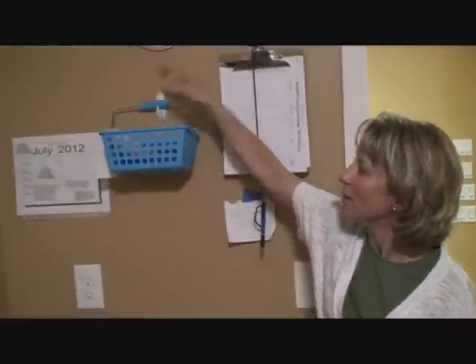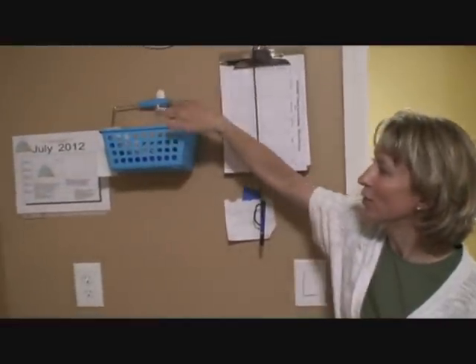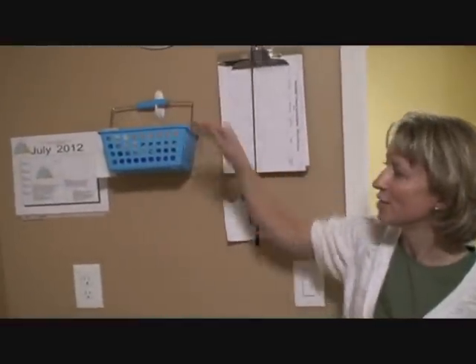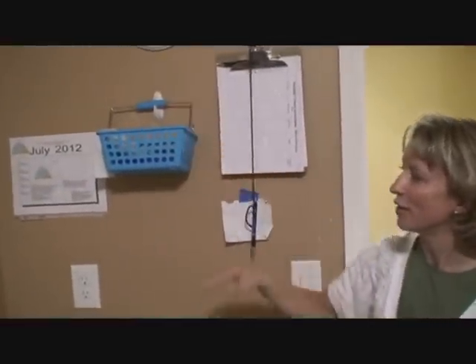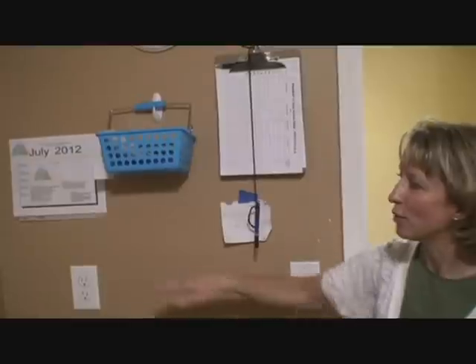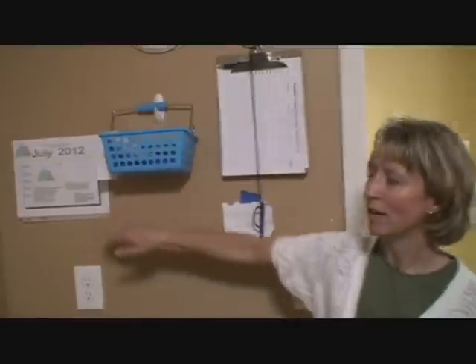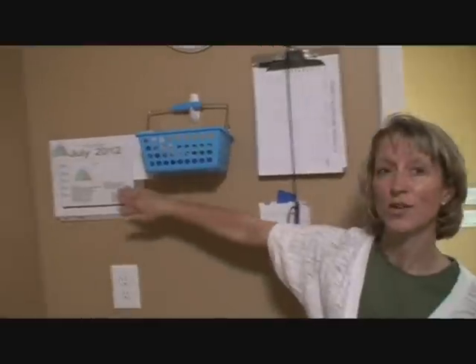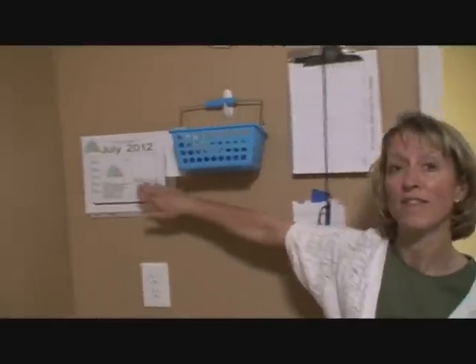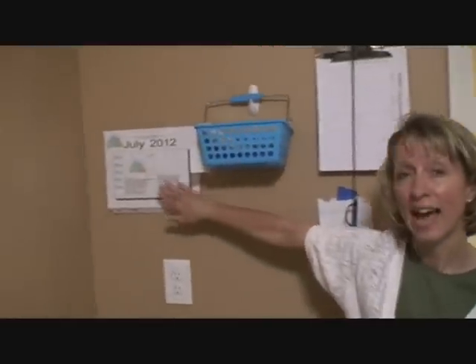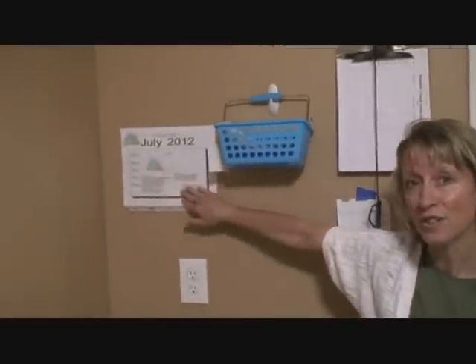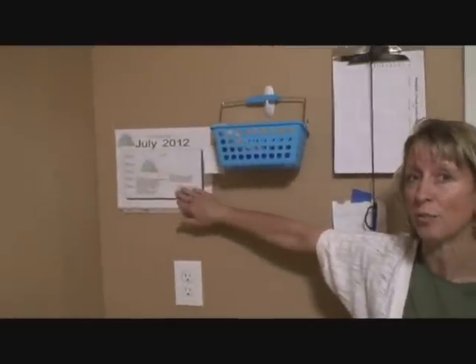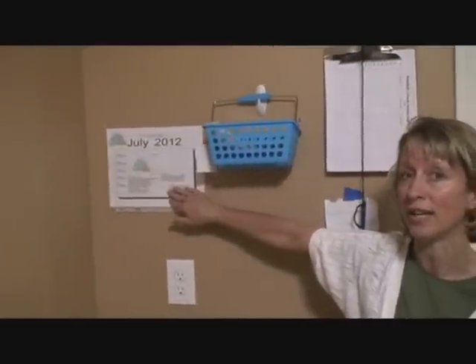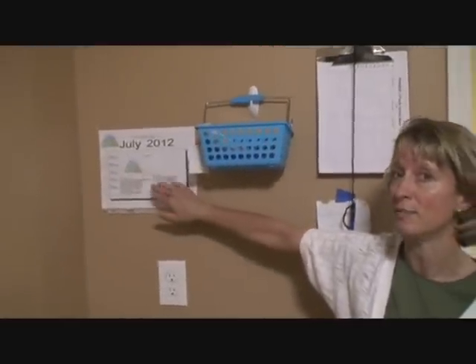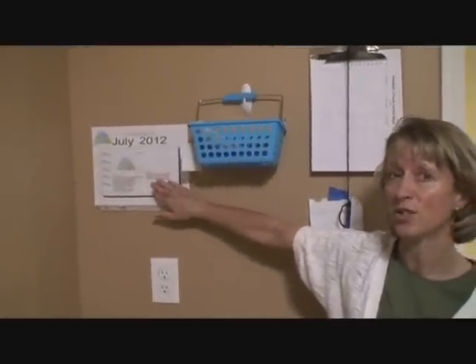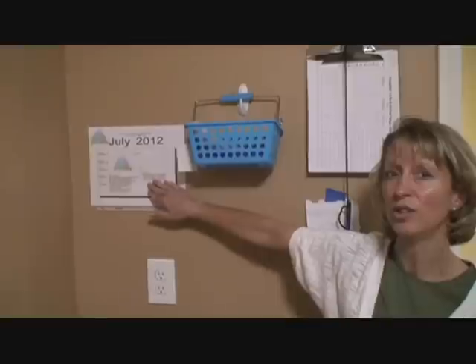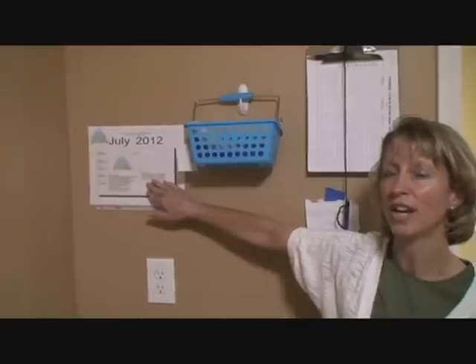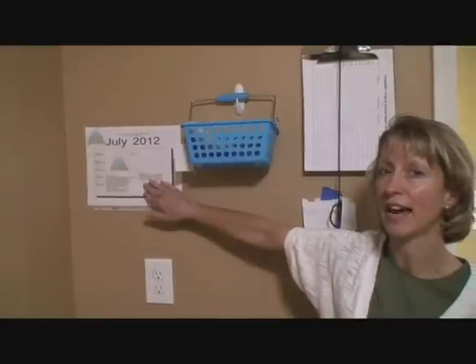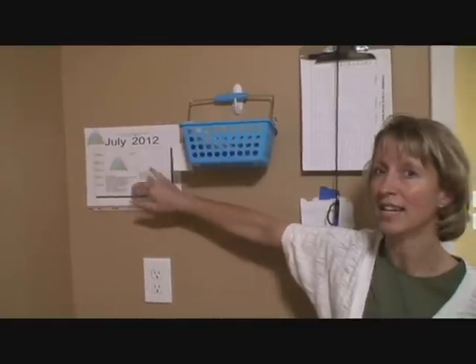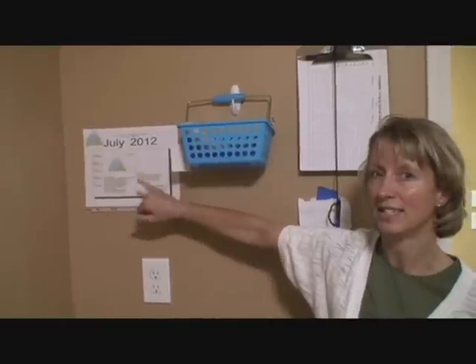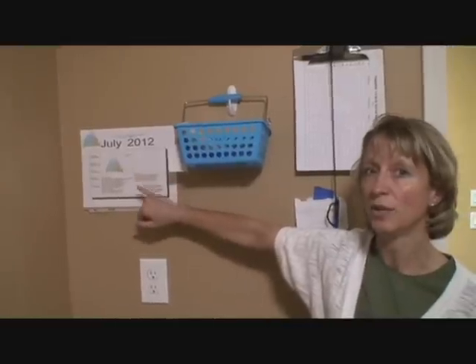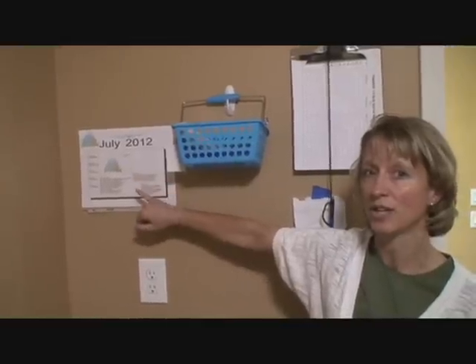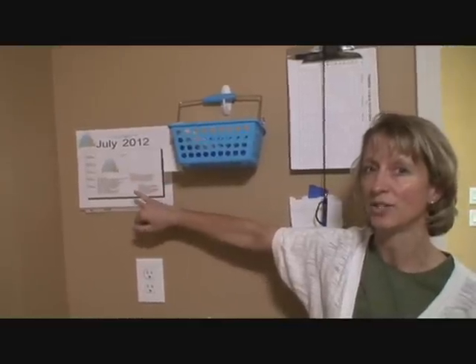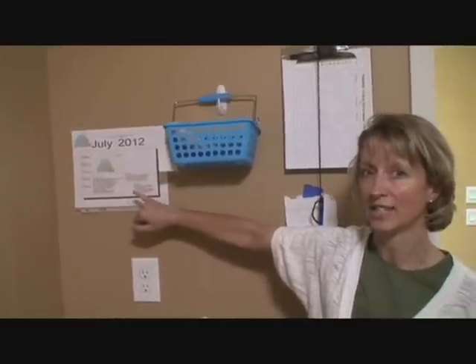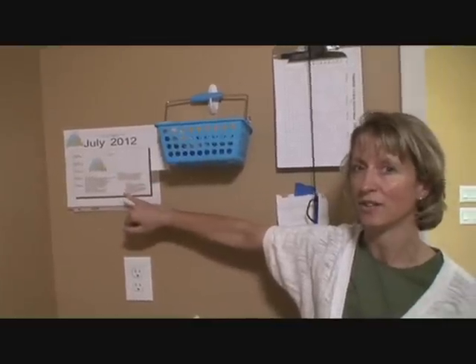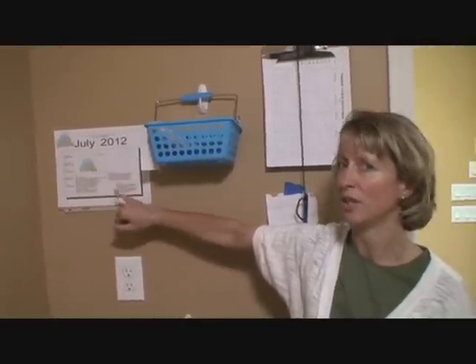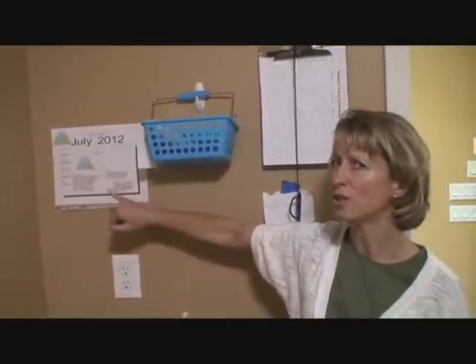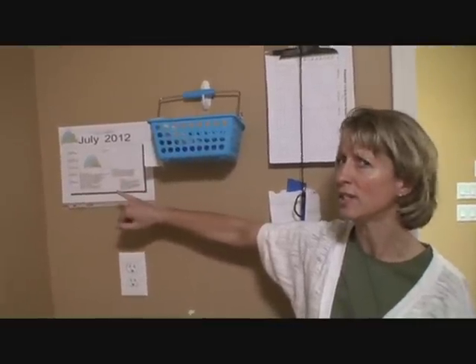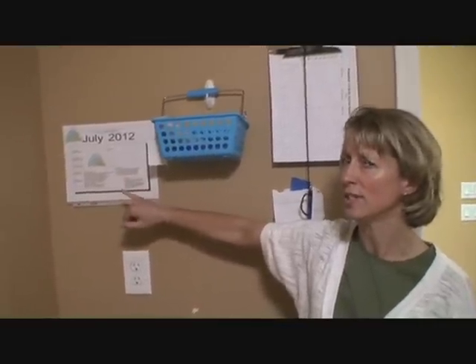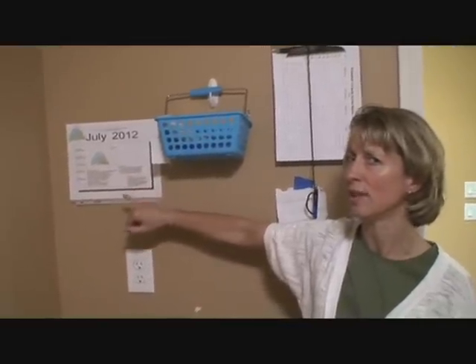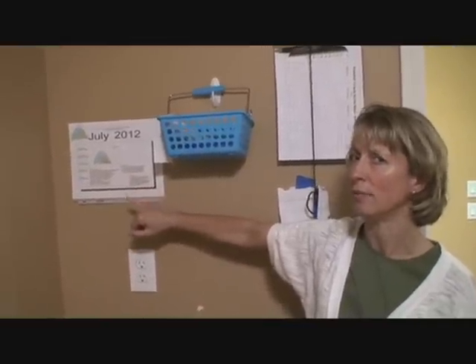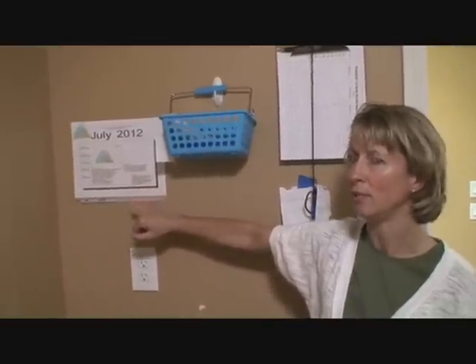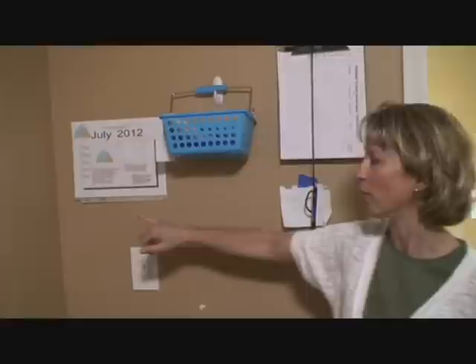You'll notice at the front of the room we also have the calendar for Point Kids. Make certain you check that to see when you're scheduled next to volunteer. Usually it's once a month, but it may be more.